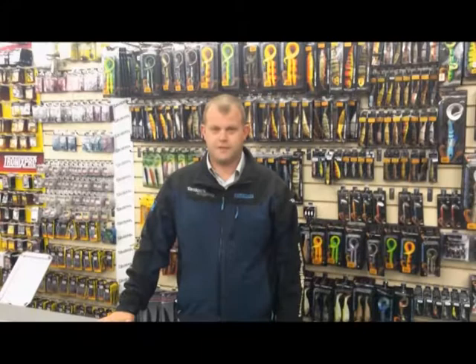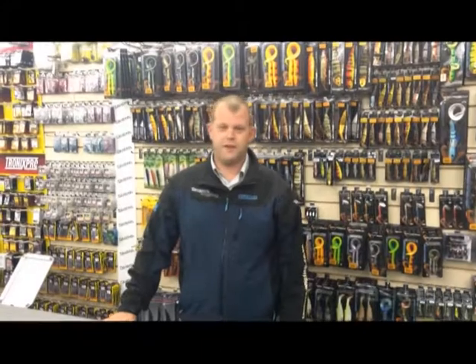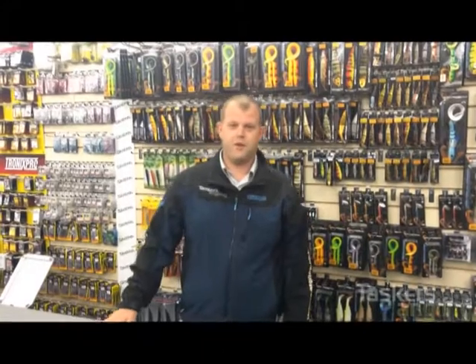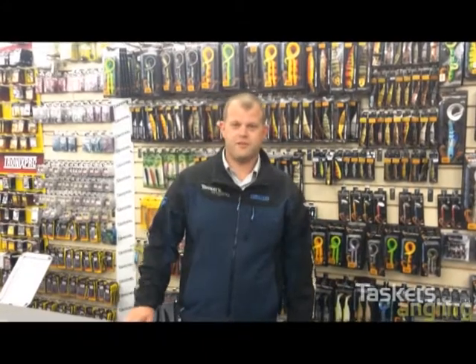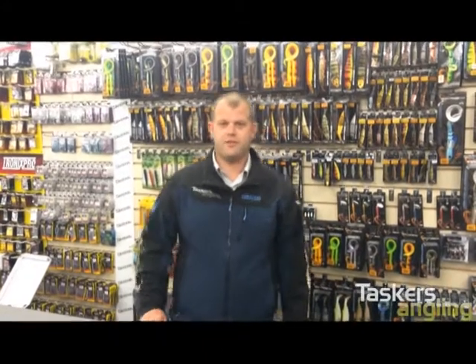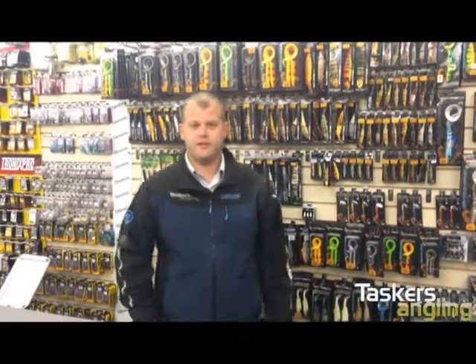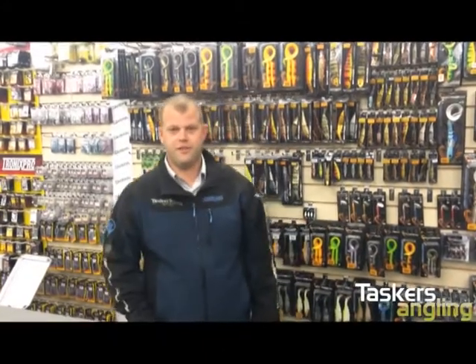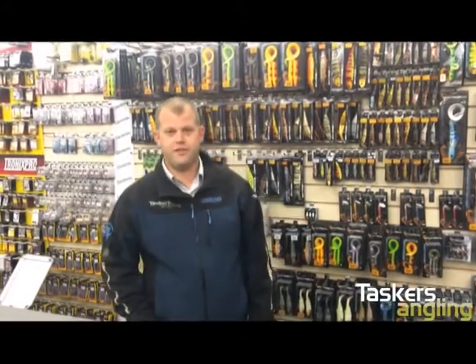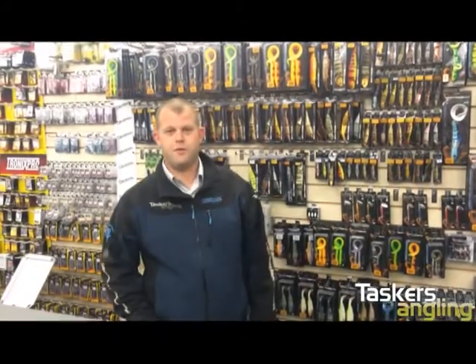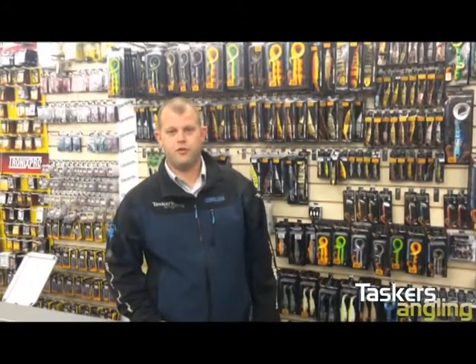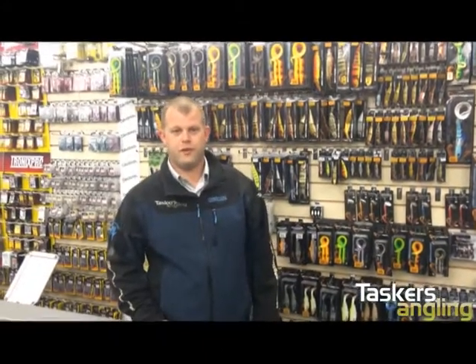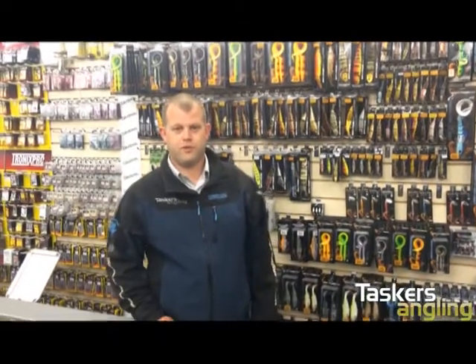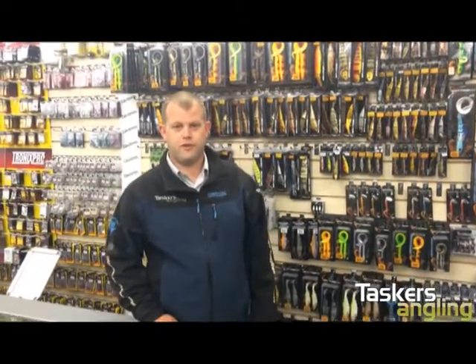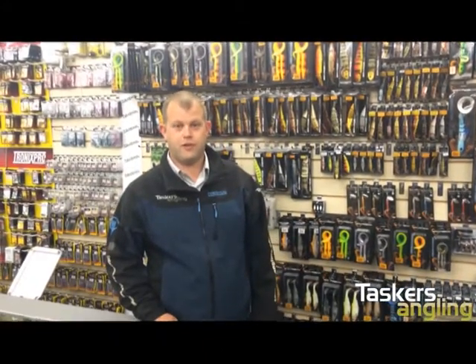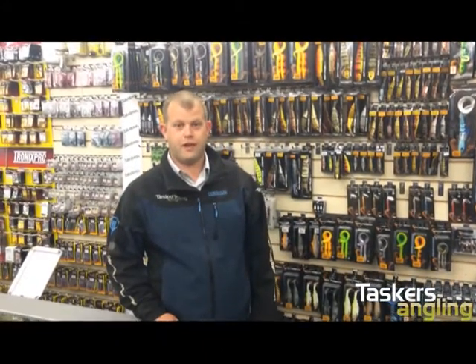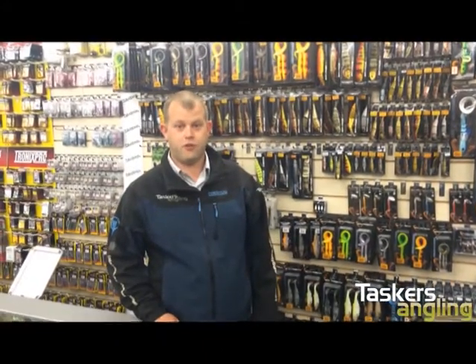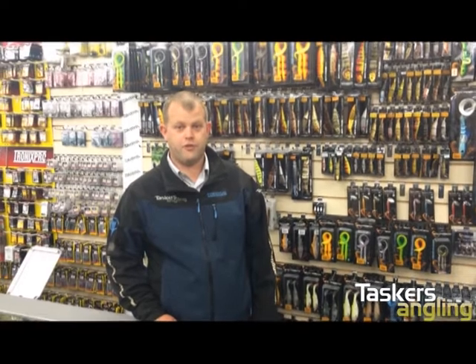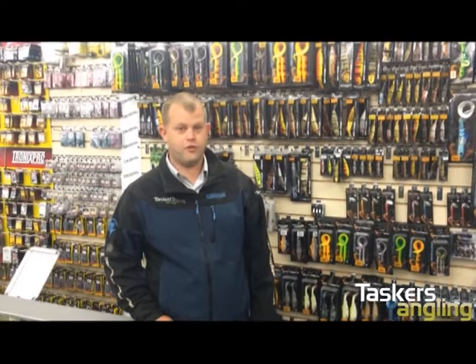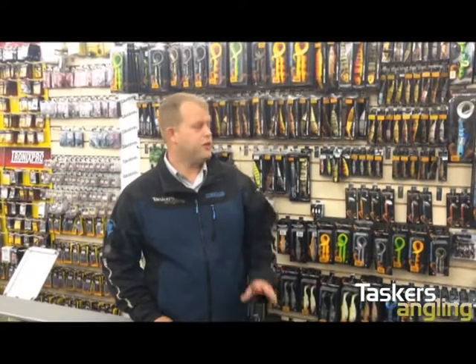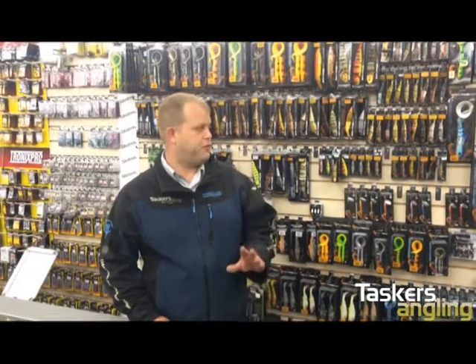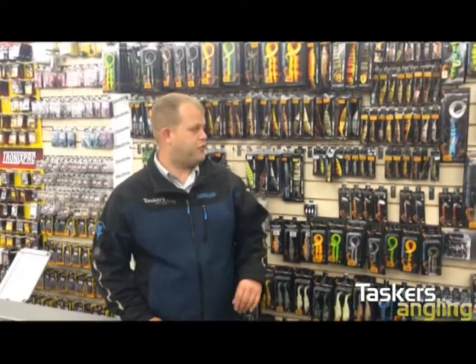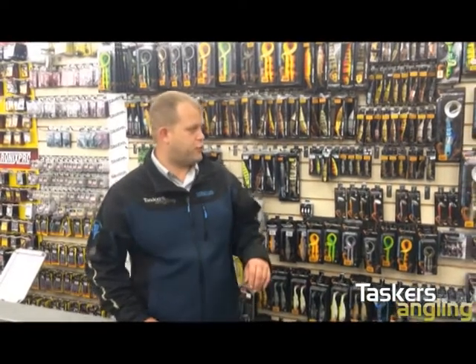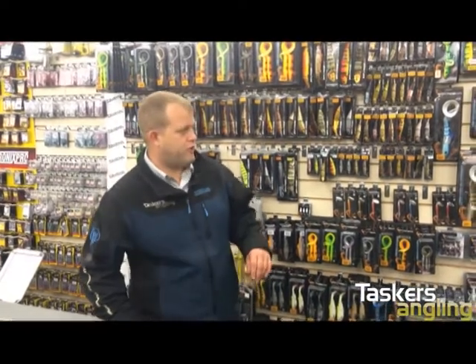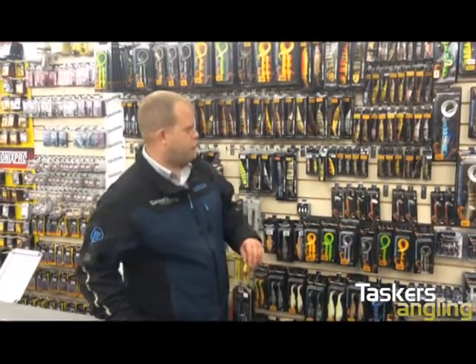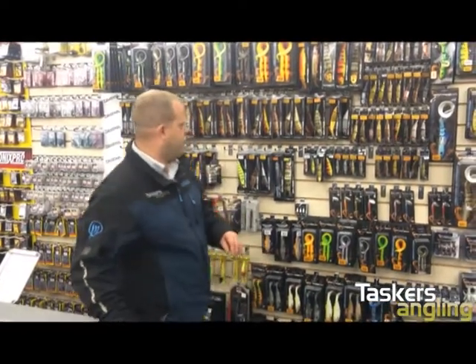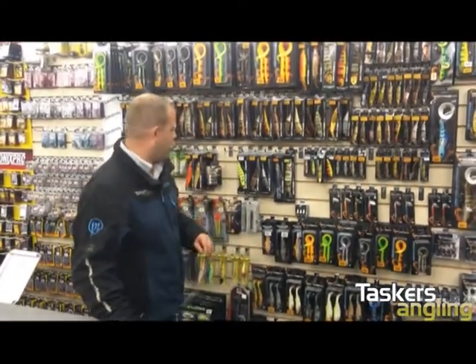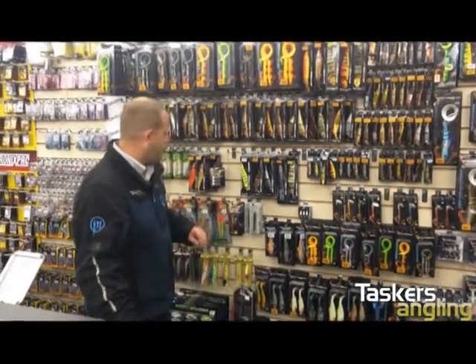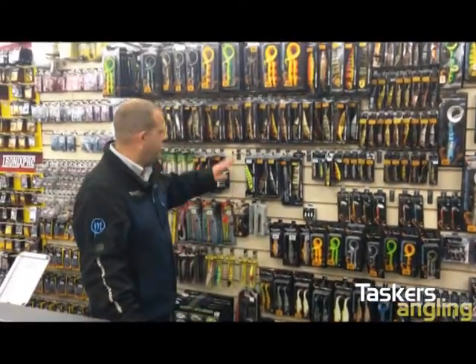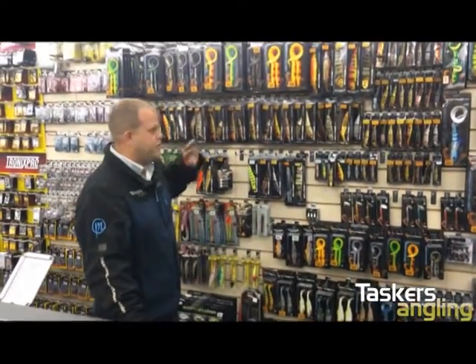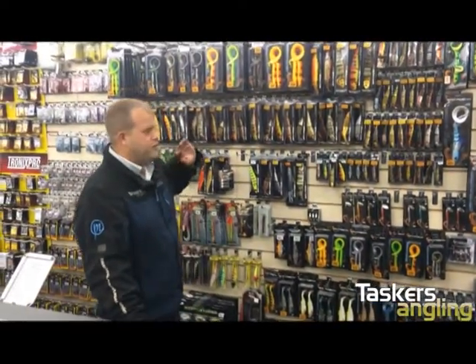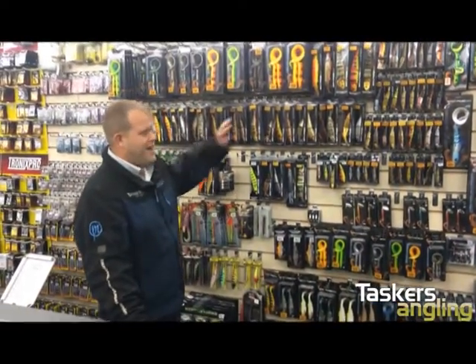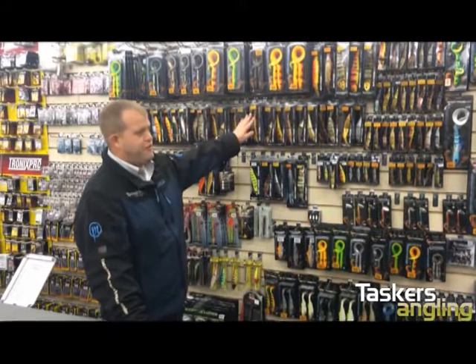Hello, hi, welcome back to Asker's Angling TV. Today we're going to talk about some Savage Gear light rock fishing lures, but first I just want to give you a quick tour of the department — basically we've got everything.